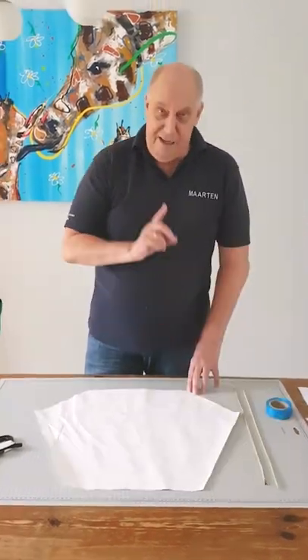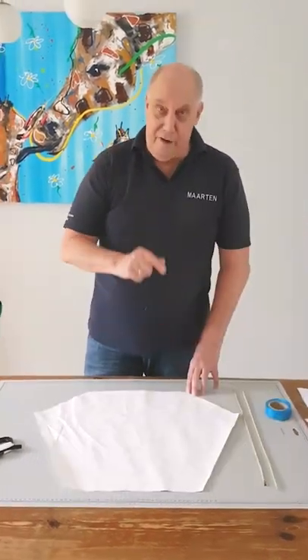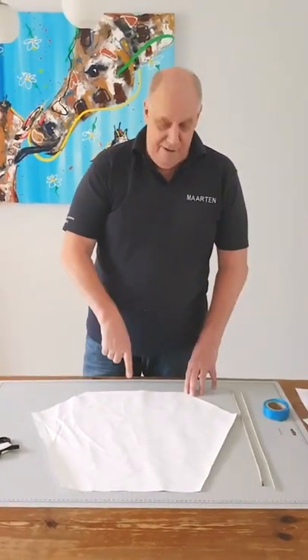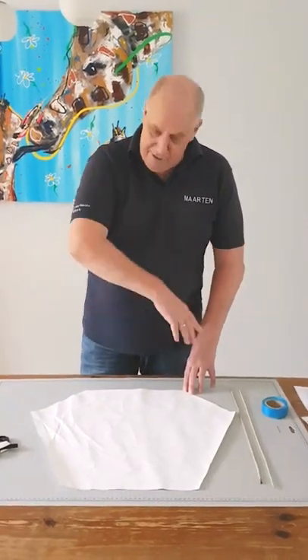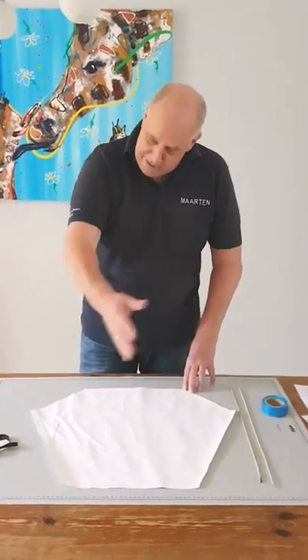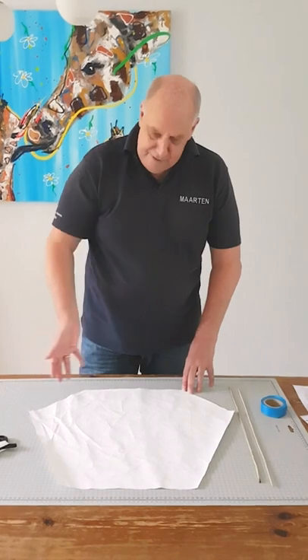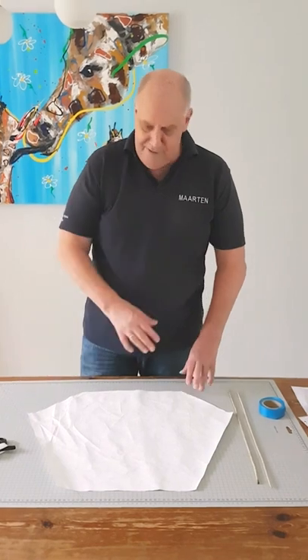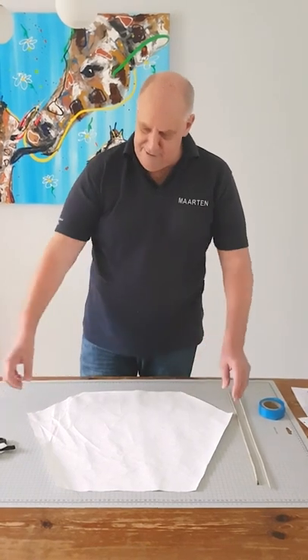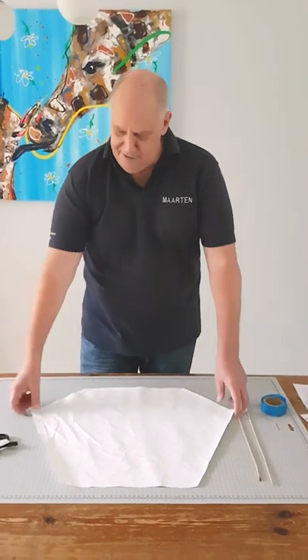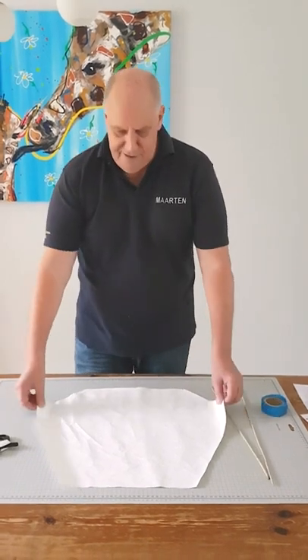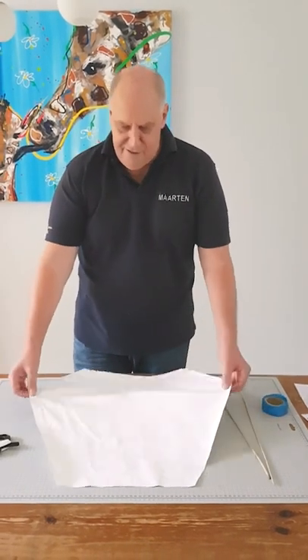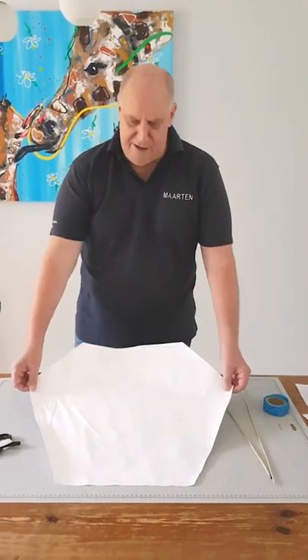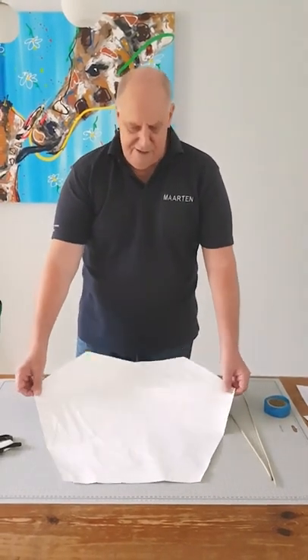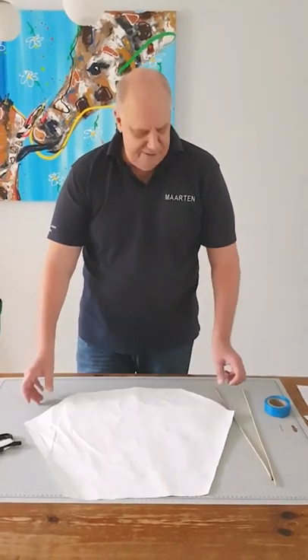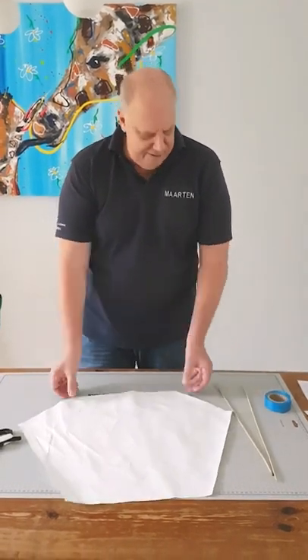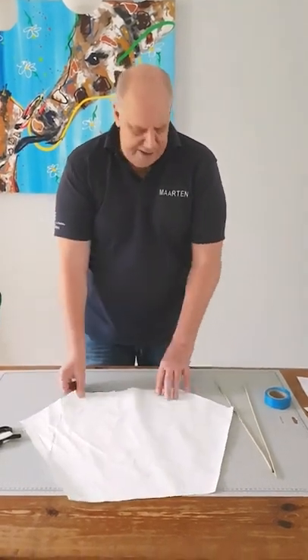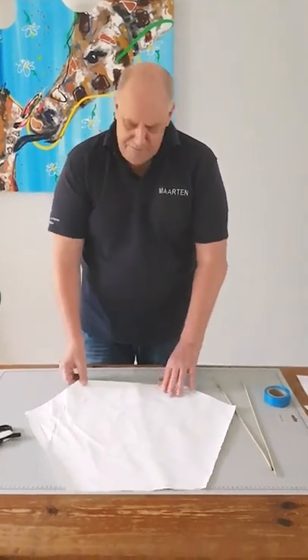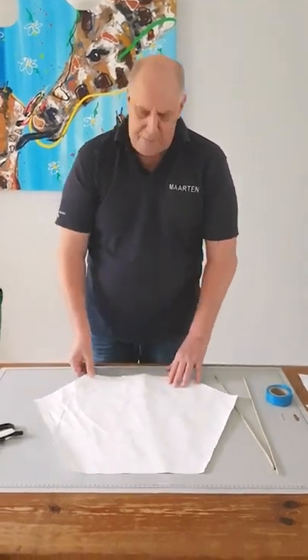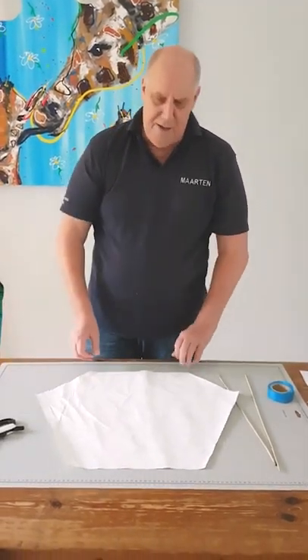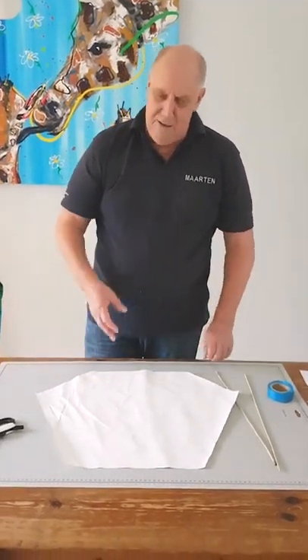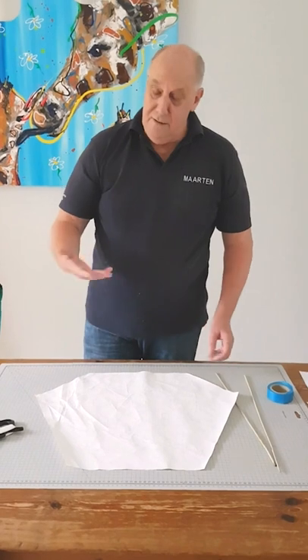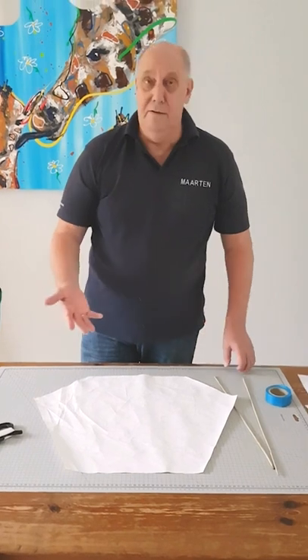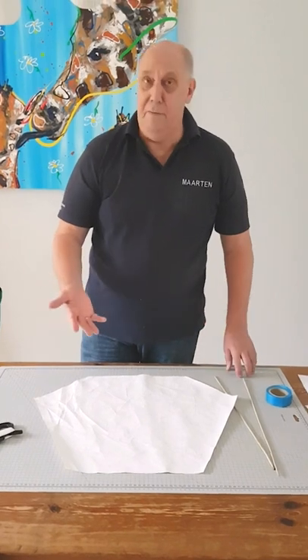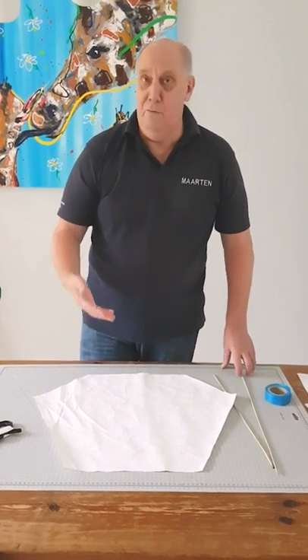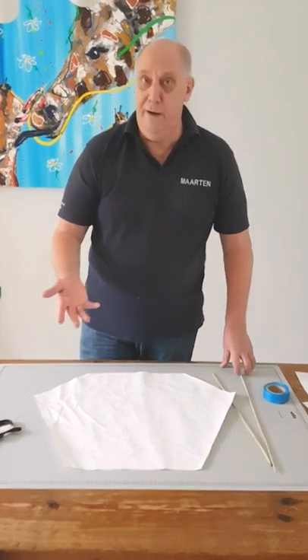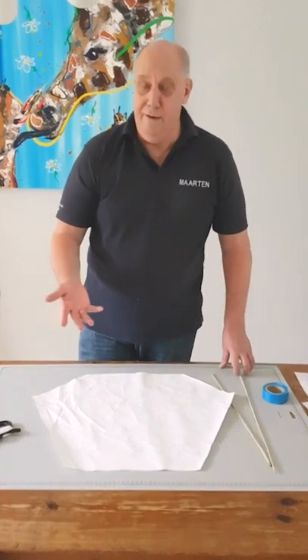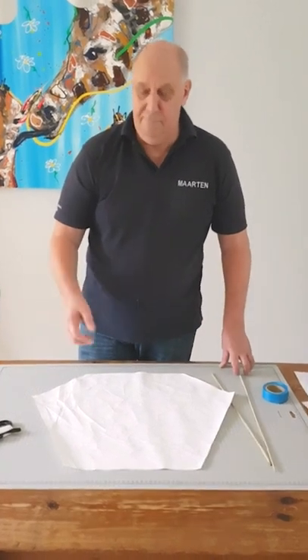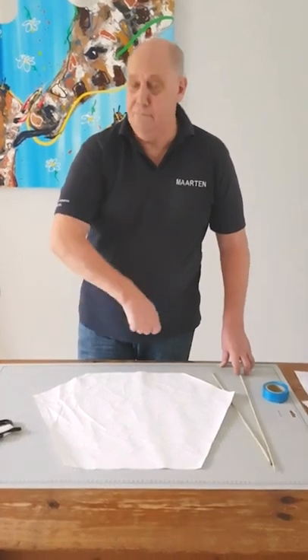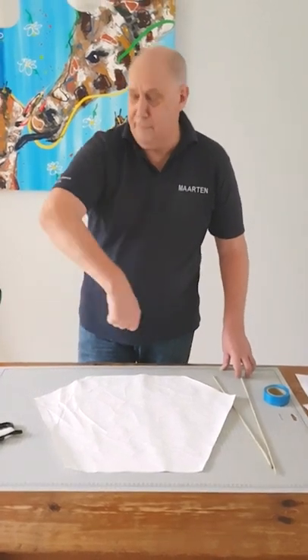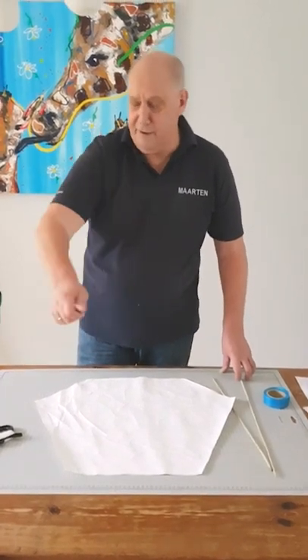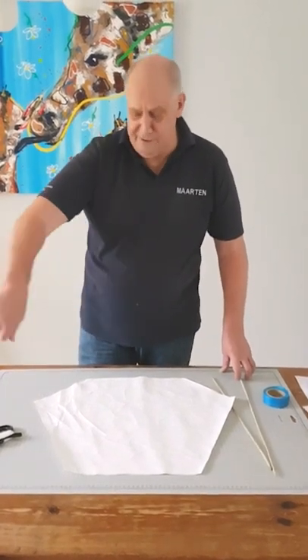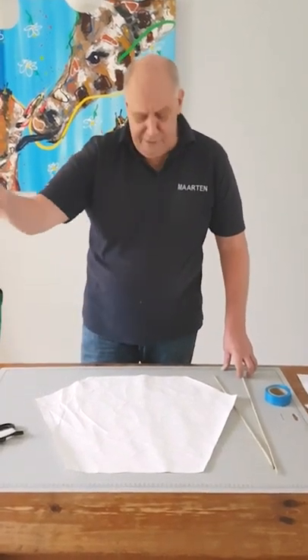Step one: cut out the kite — the sail. Step one A: make a nice drawing on it.